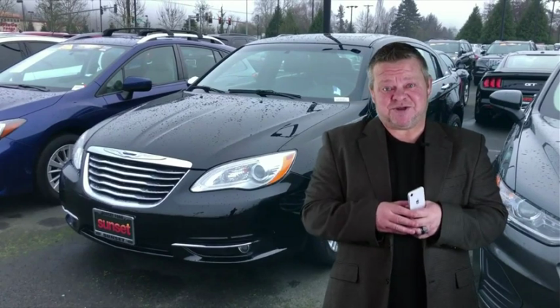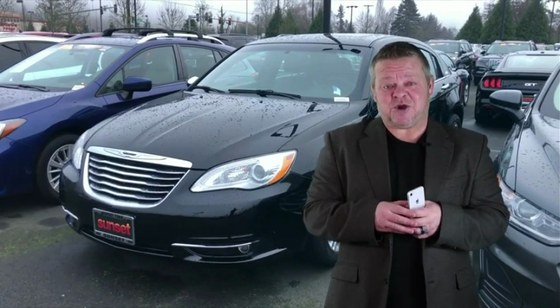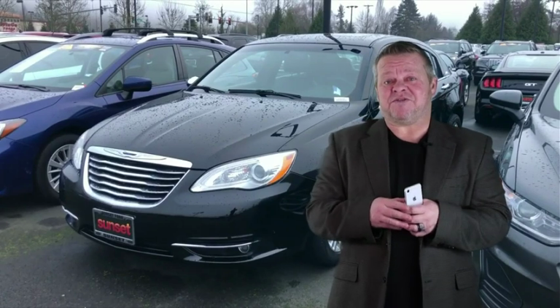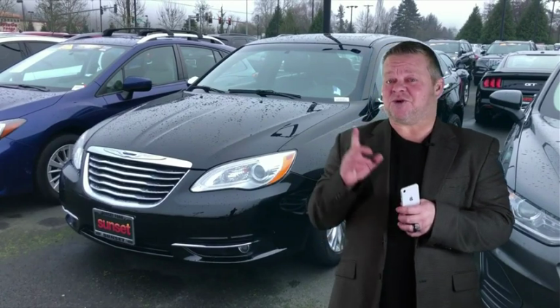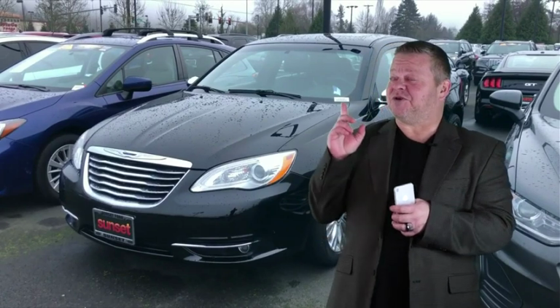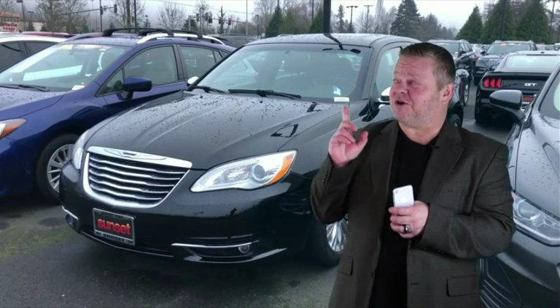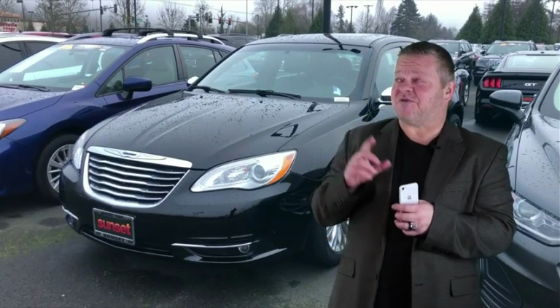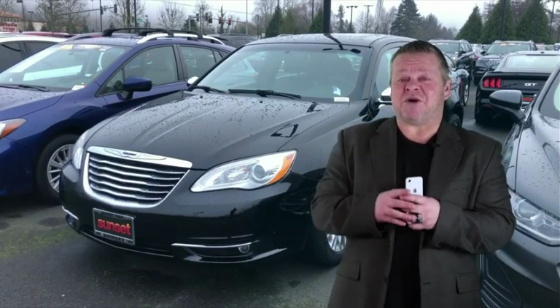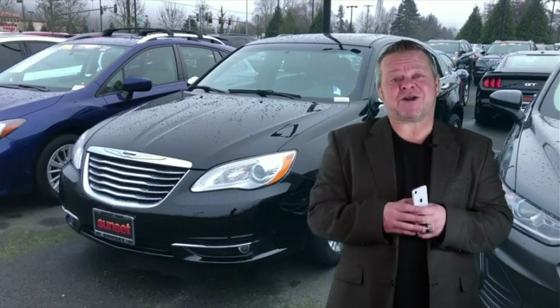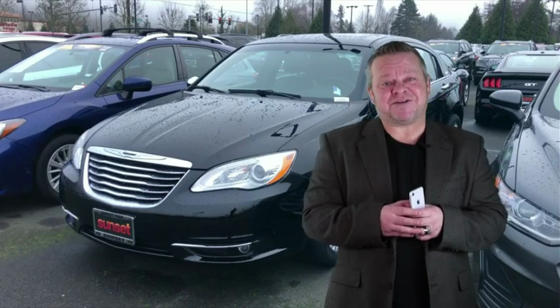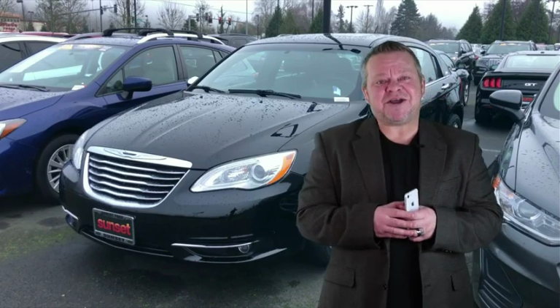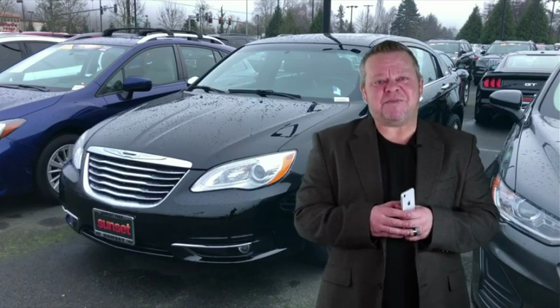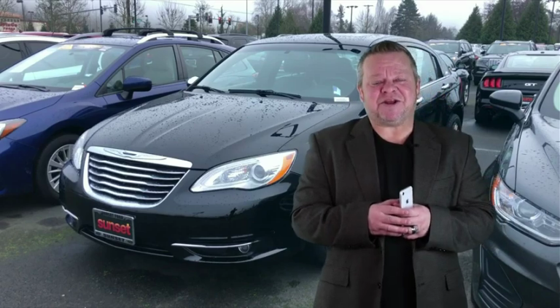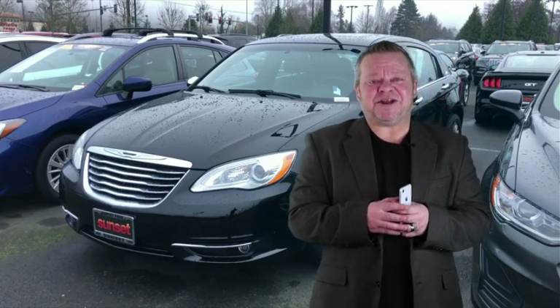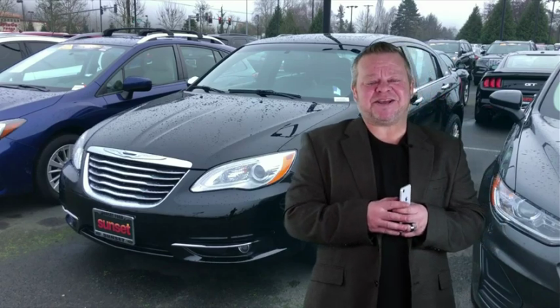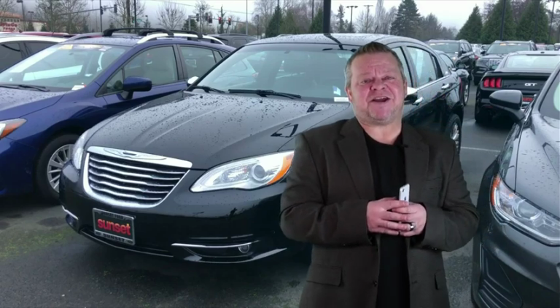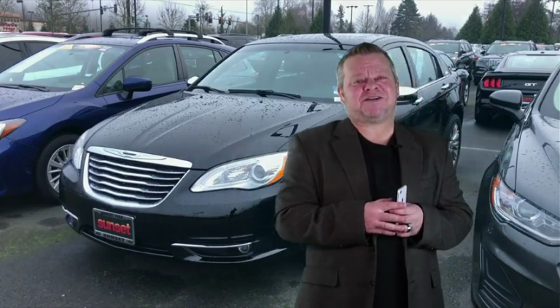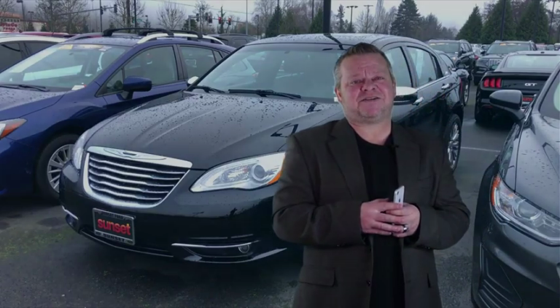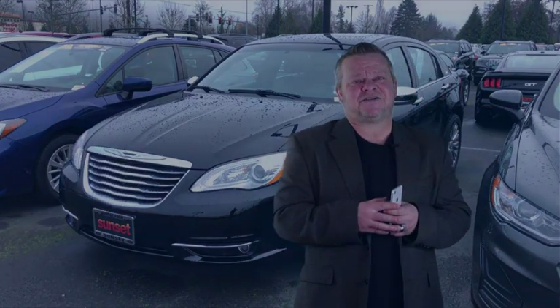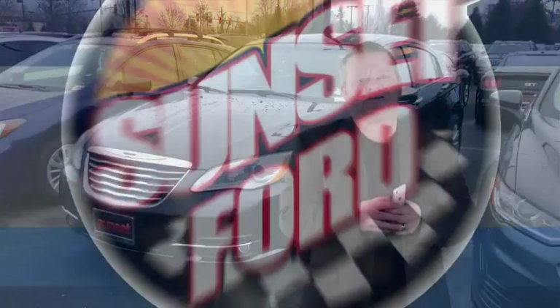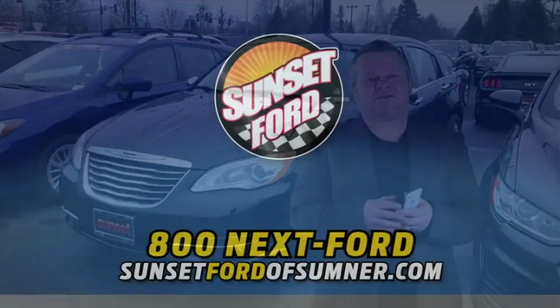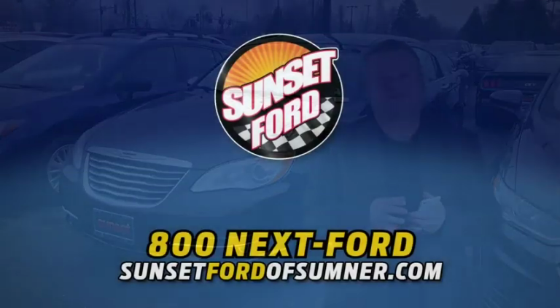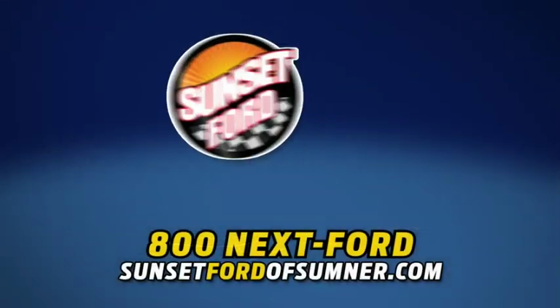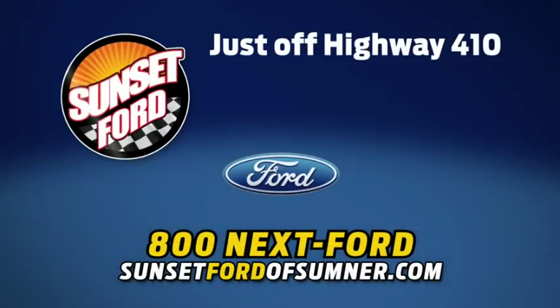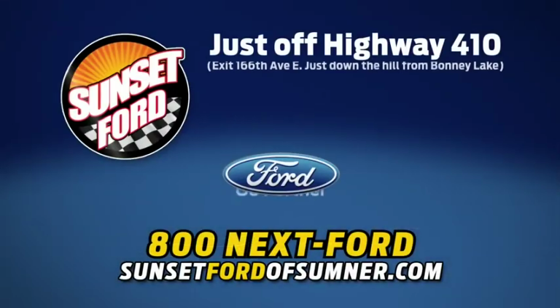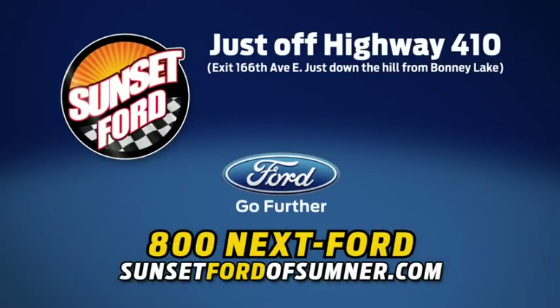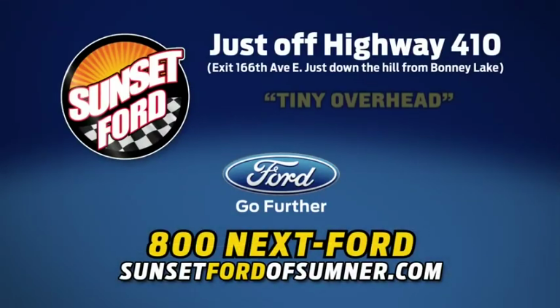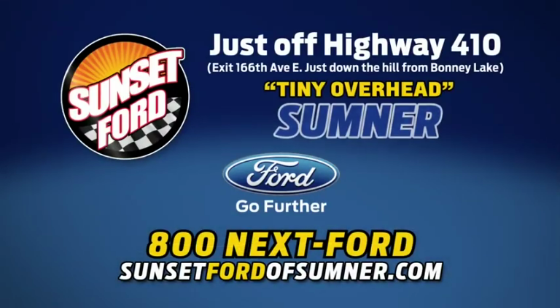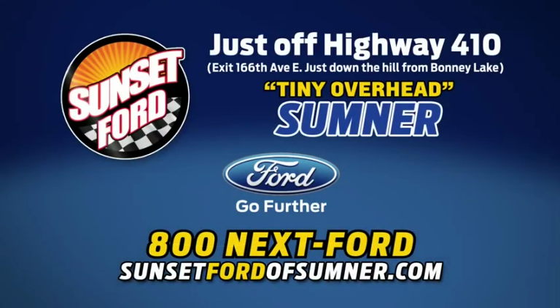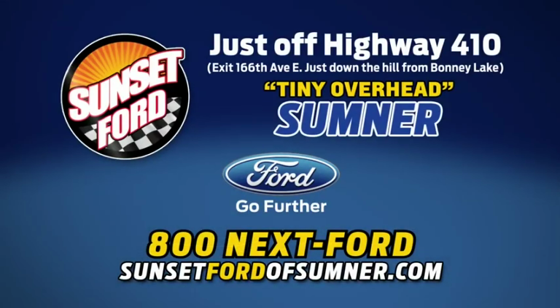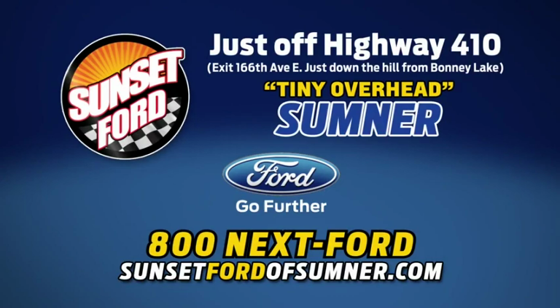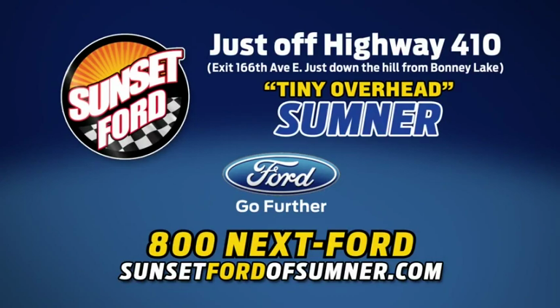We hope you've enjoyed your virtual video walk around. Make it a great day. Take care. Sunset Ford of Sumner, right on Highway 410. You just get more at Sunset, and people do like that.